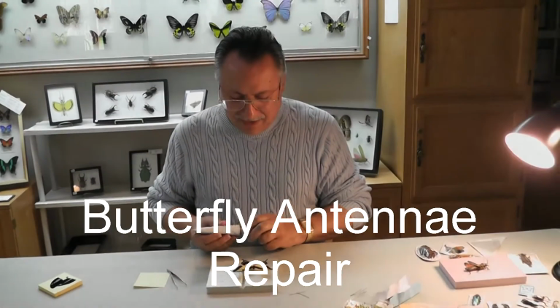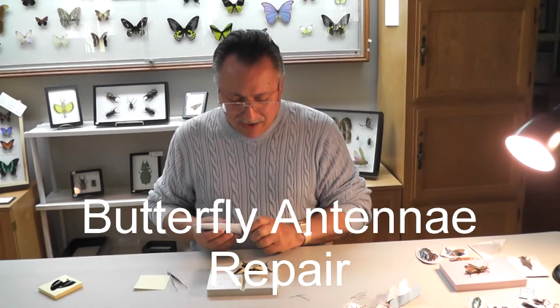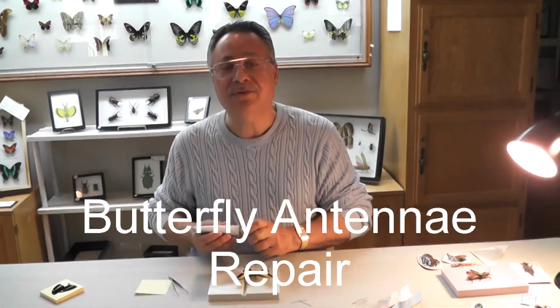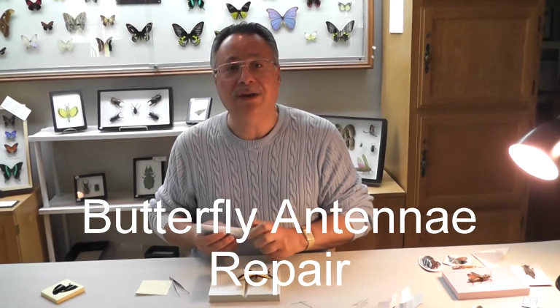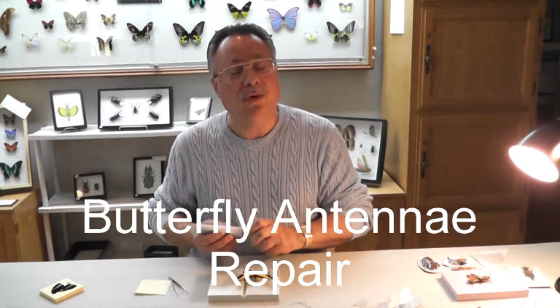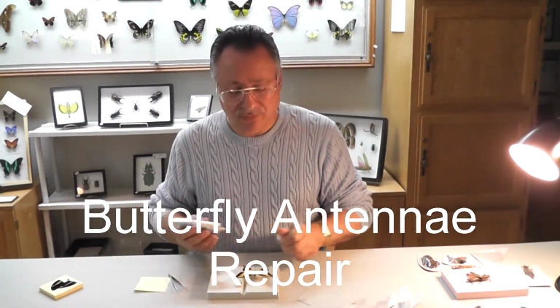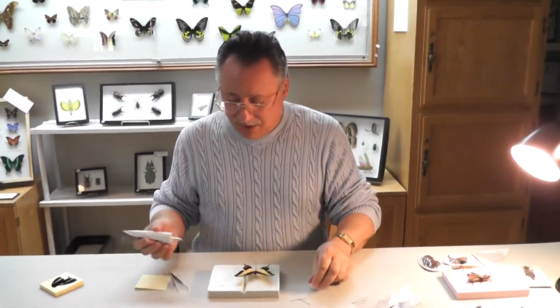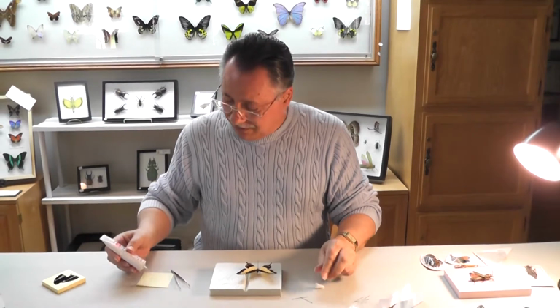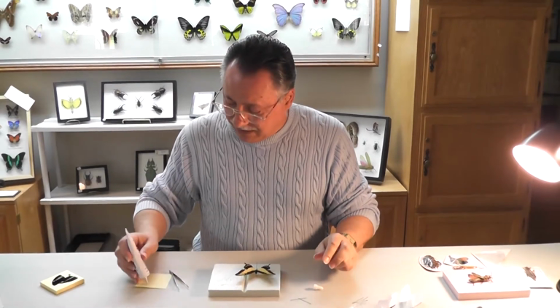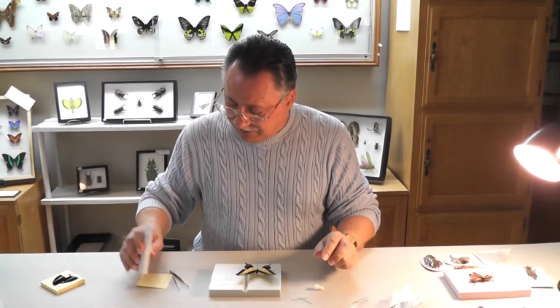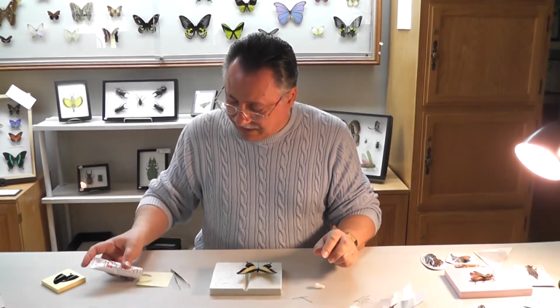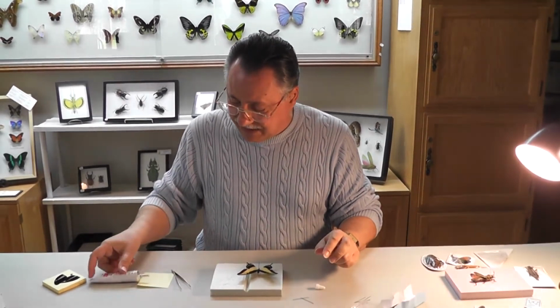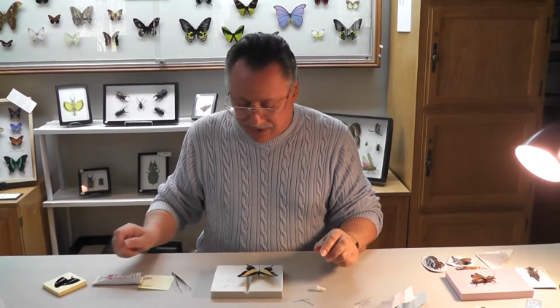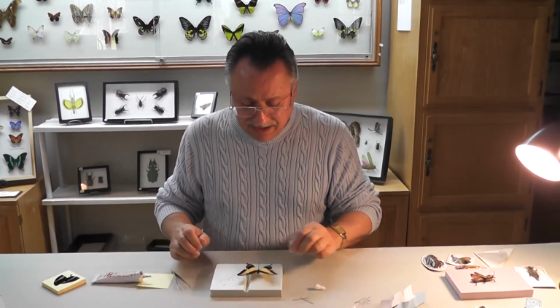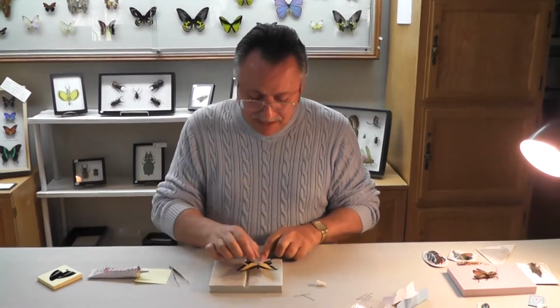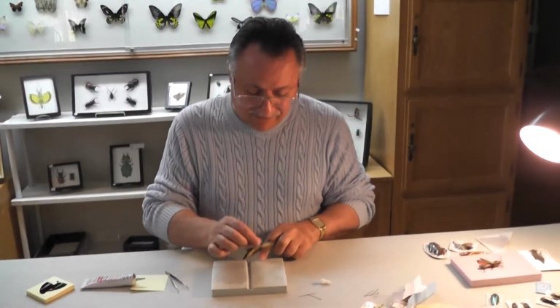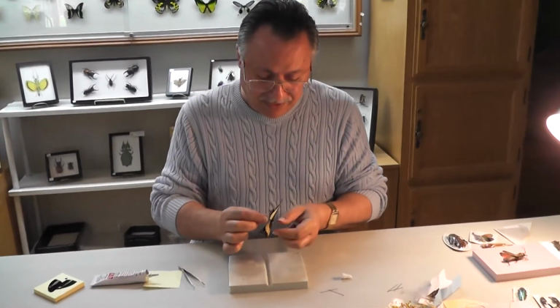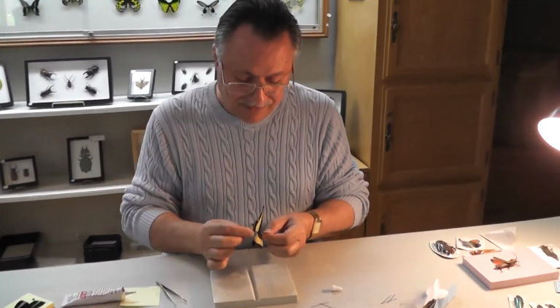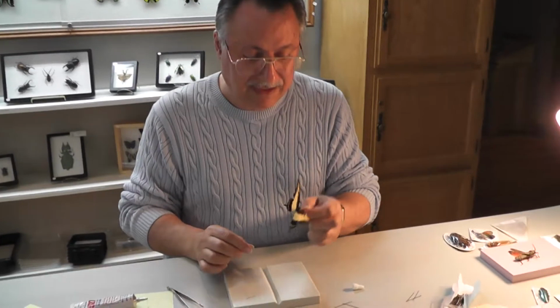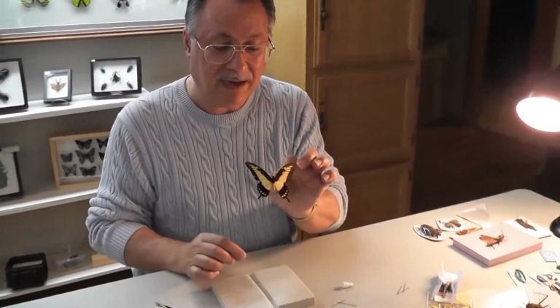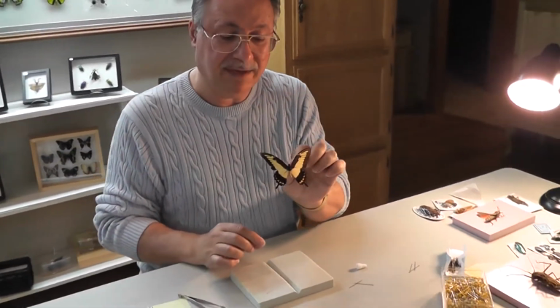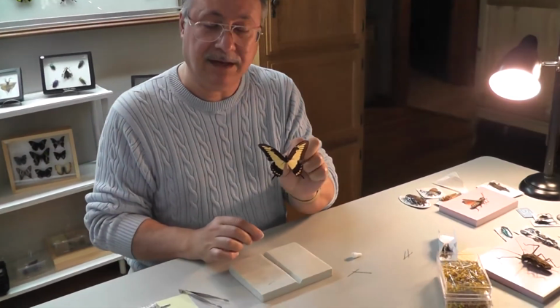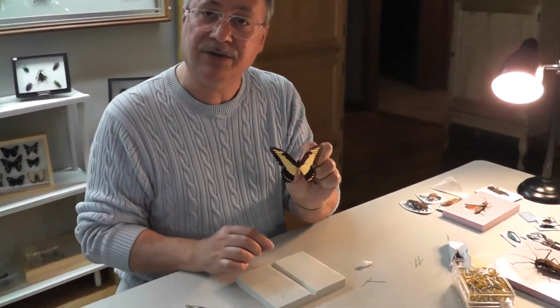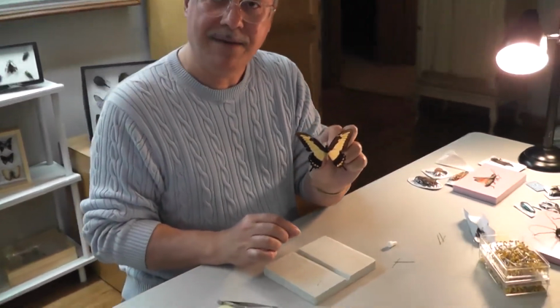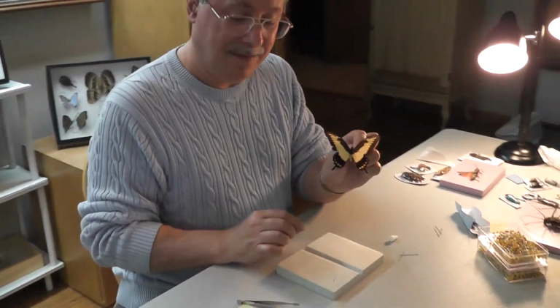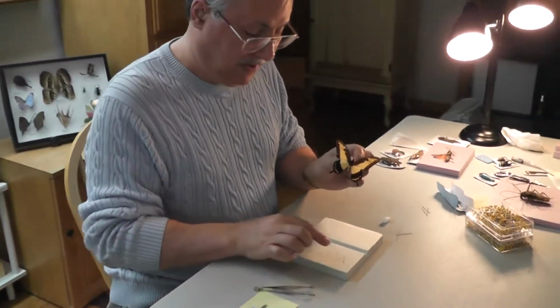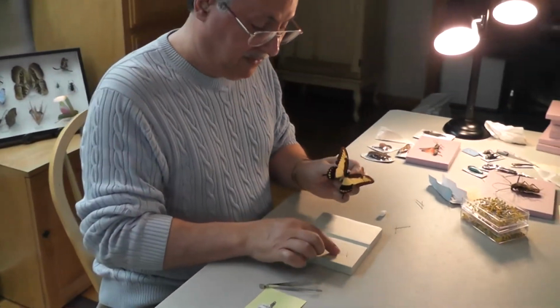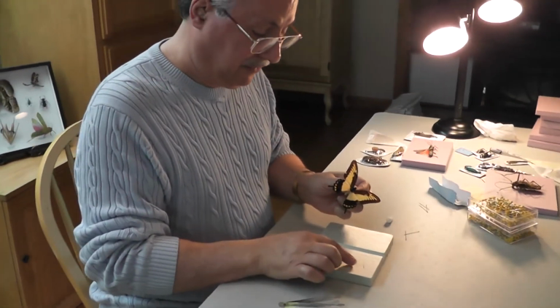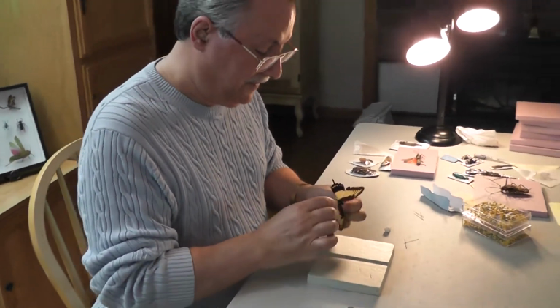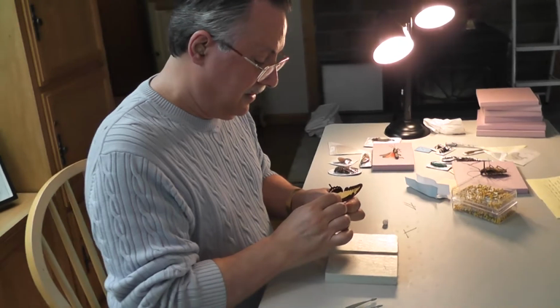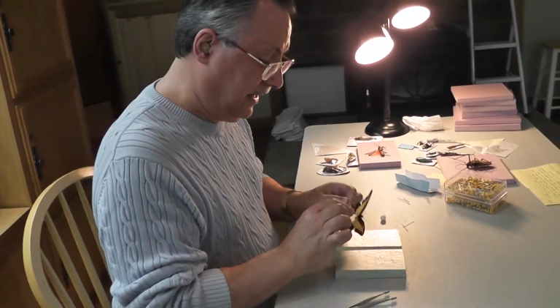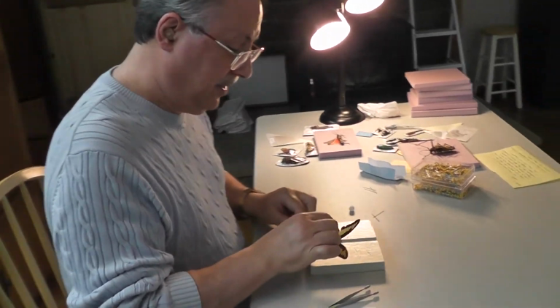Here's how to do a repair on a butterfly that has a broken antenna. We have a Papilio and he has an antenna — just one — and we have the other antenna right there. And he is on a pin.